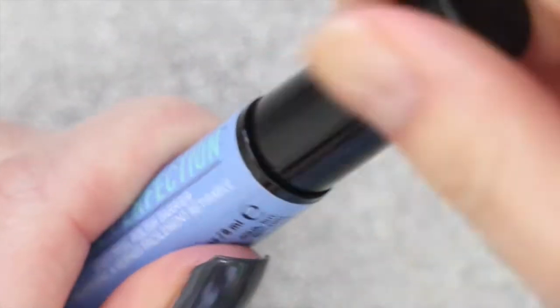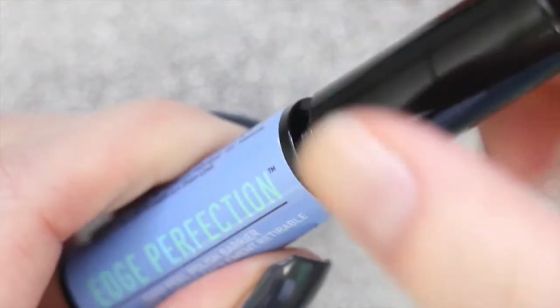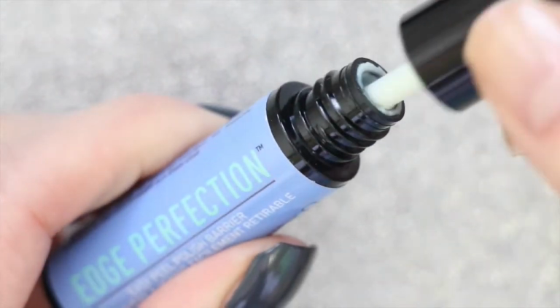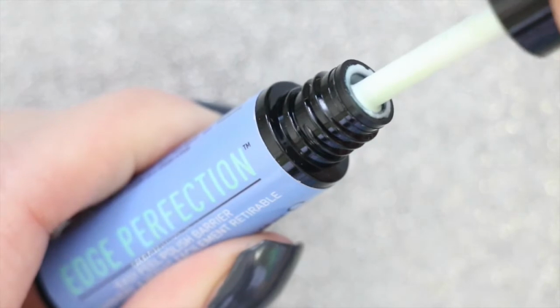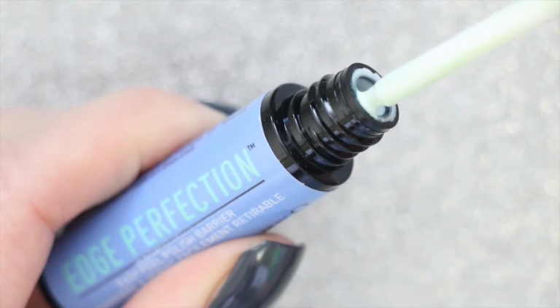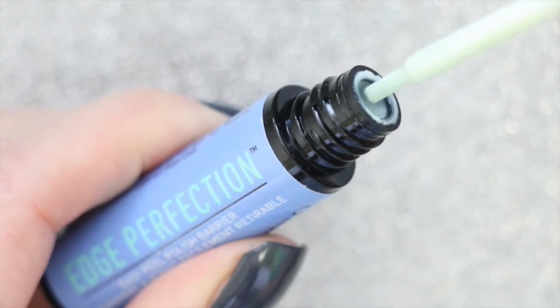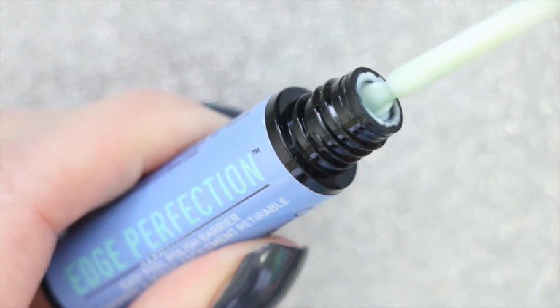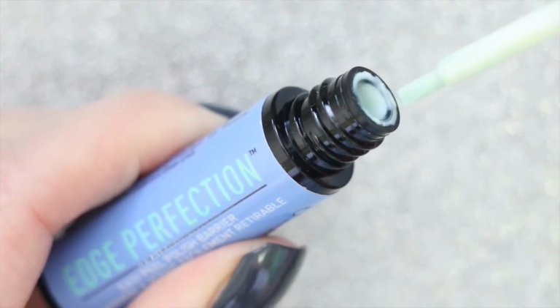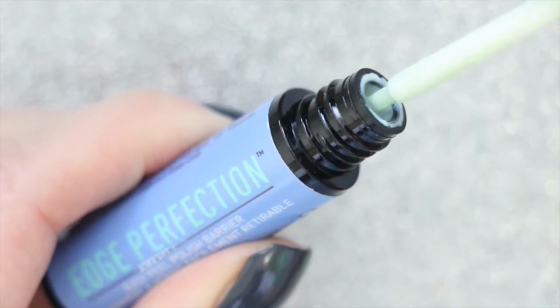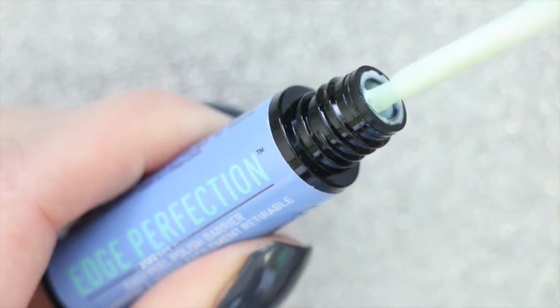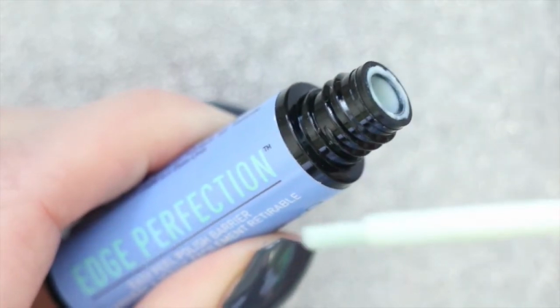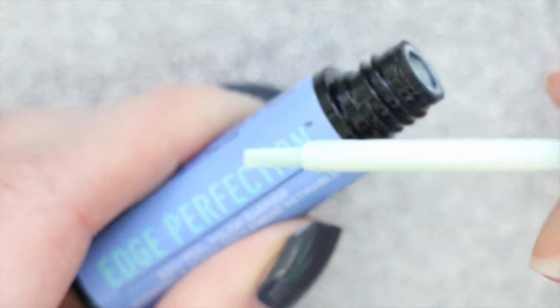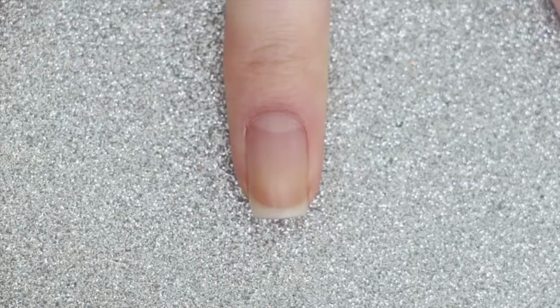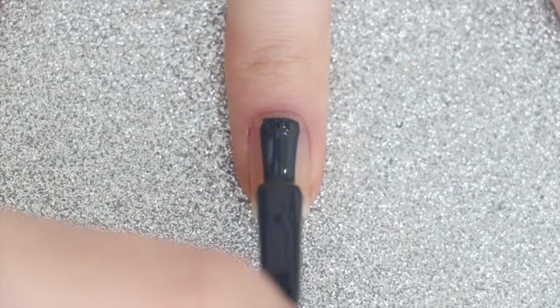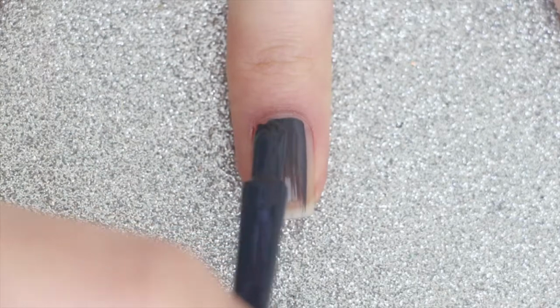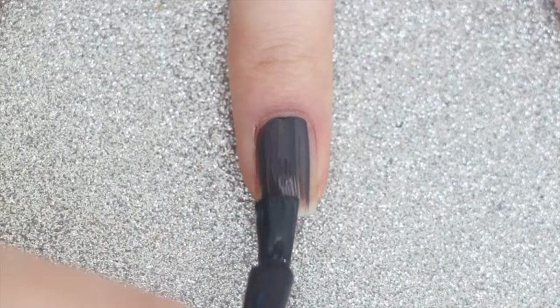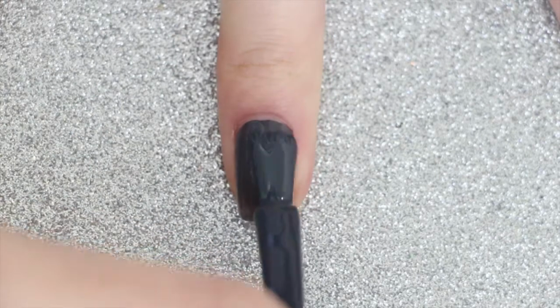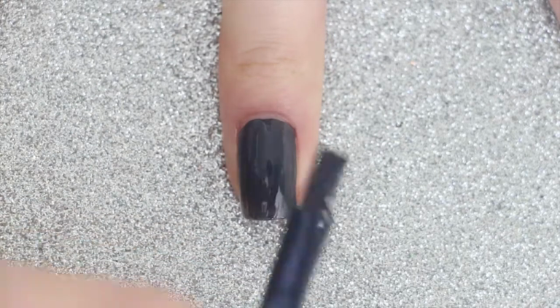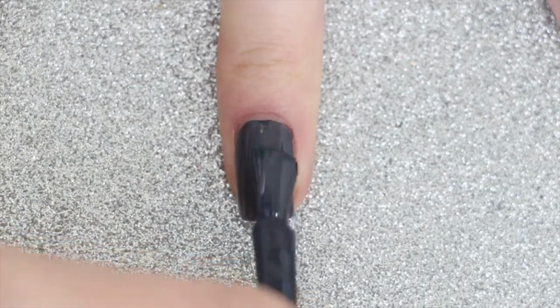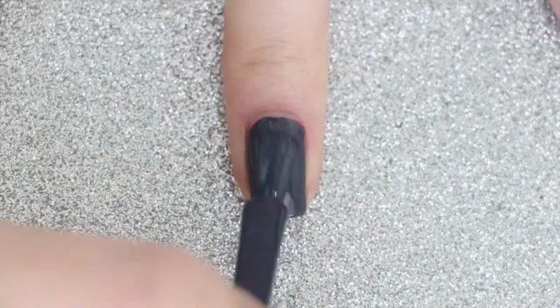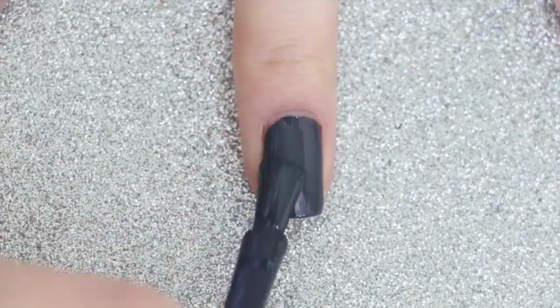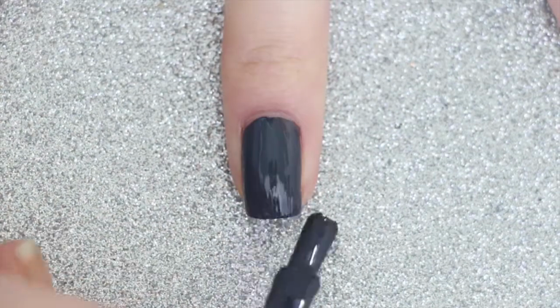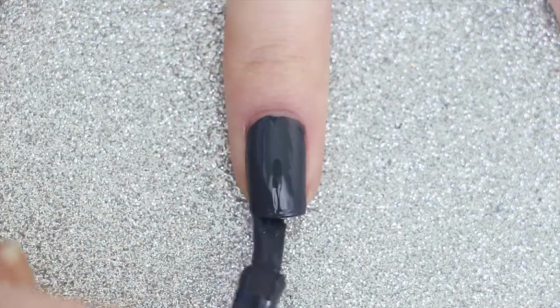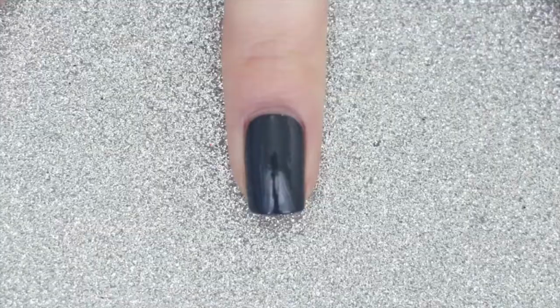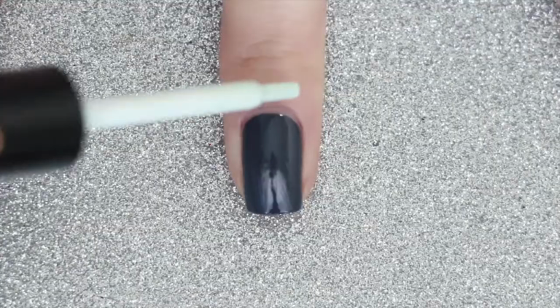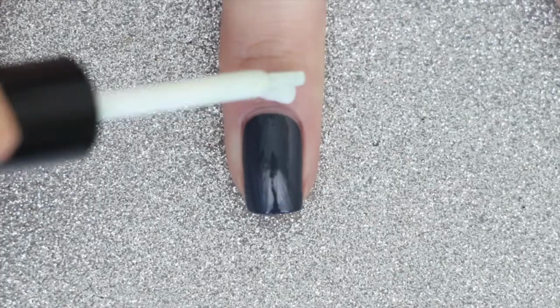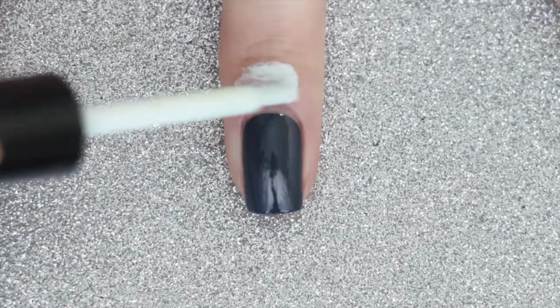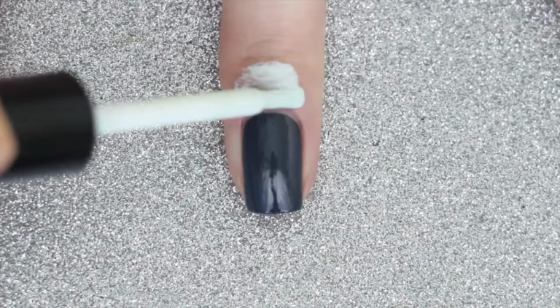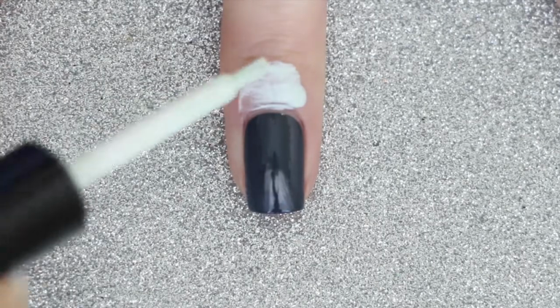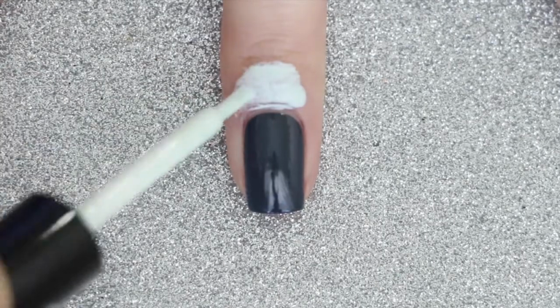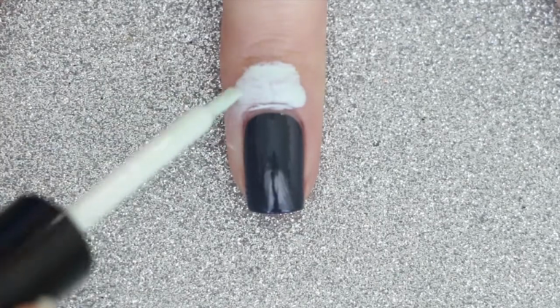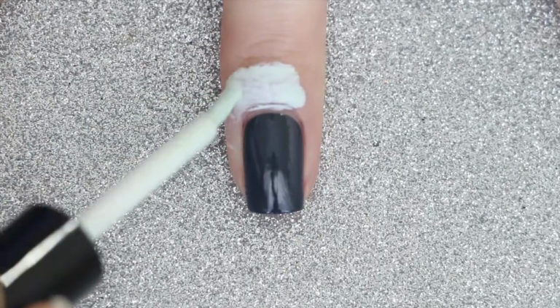As you can see here it comes with a nicely sized brush that easily fits around your nail. And onto the design — I'm going to start off by applying a base coat and one coat of a grey polish. Next I'm going to apply Edge Perfection all around my nail before sponging the gradient.